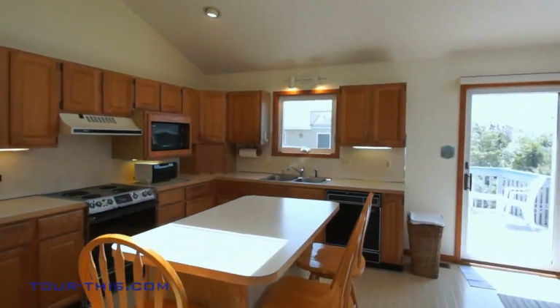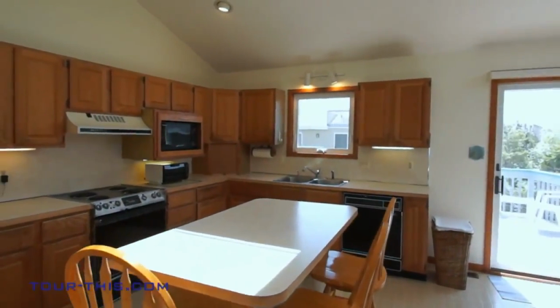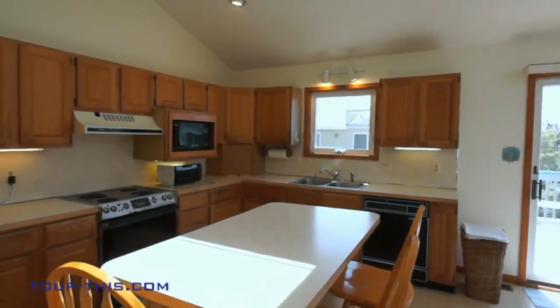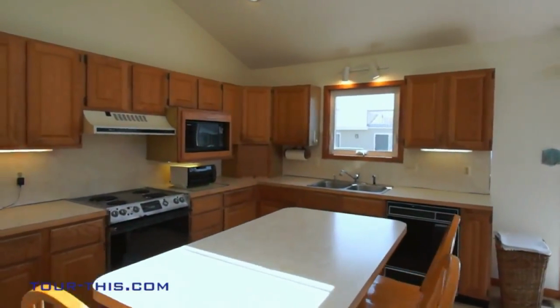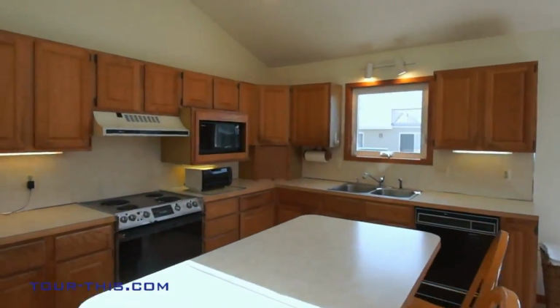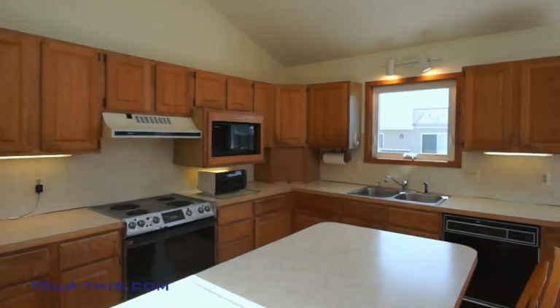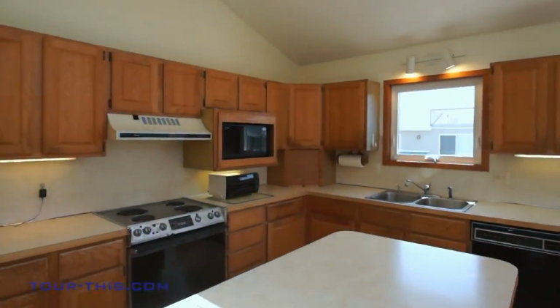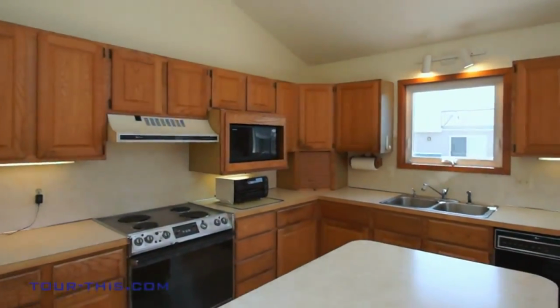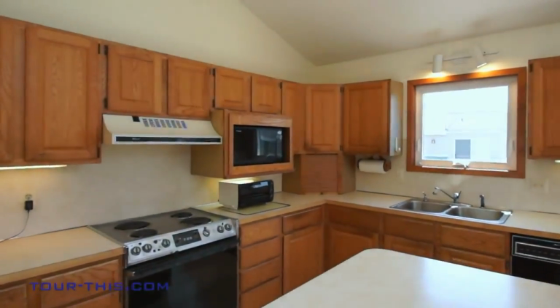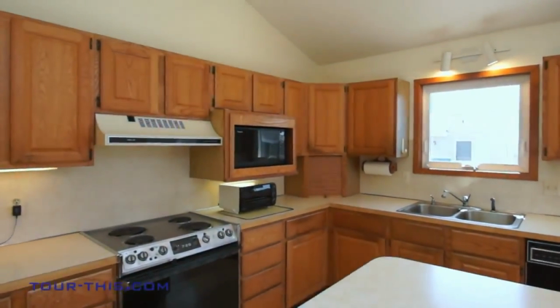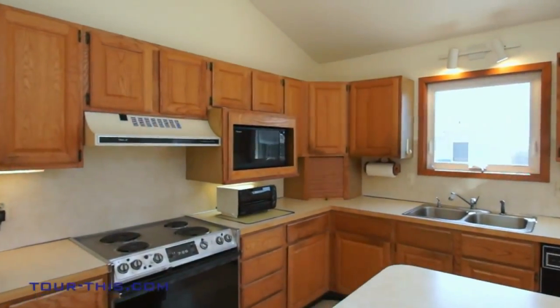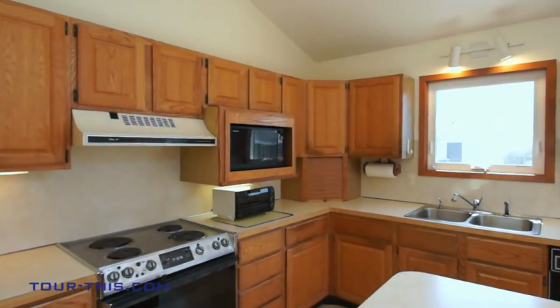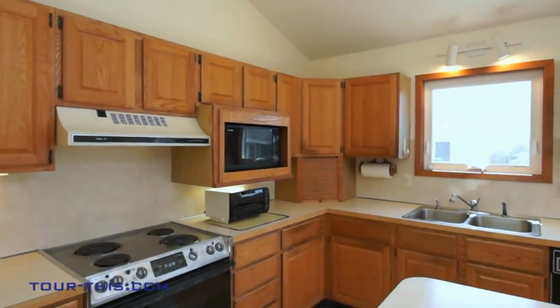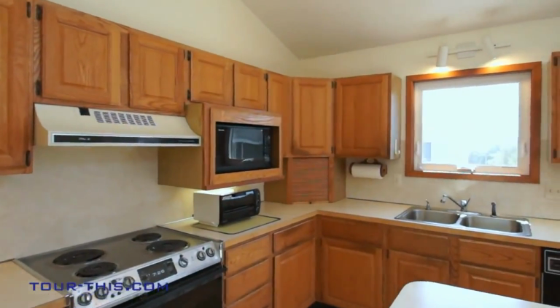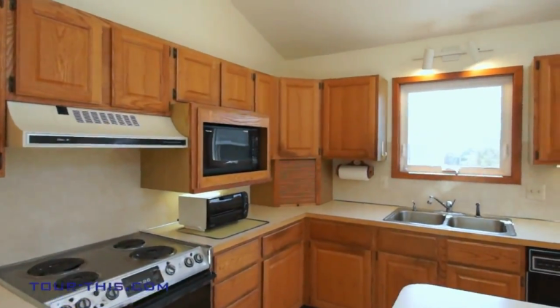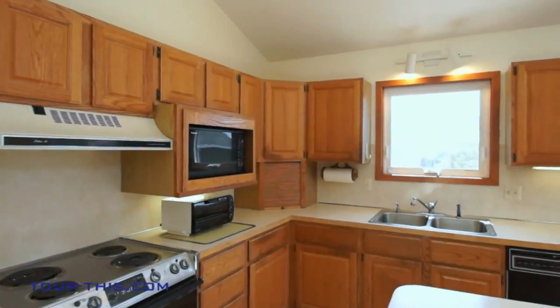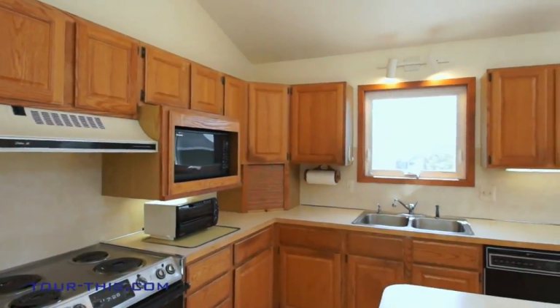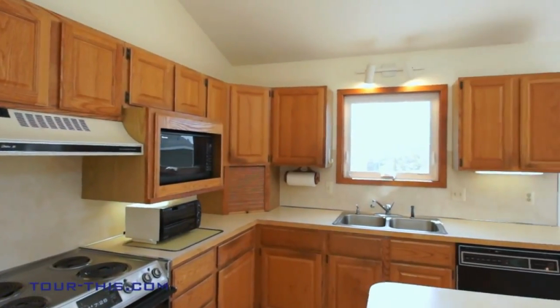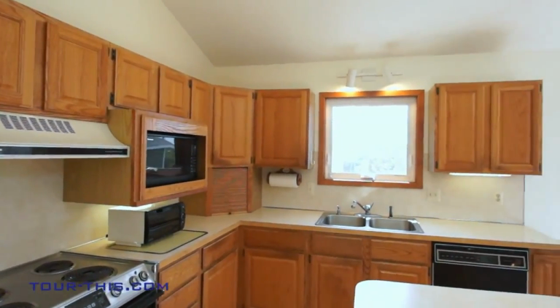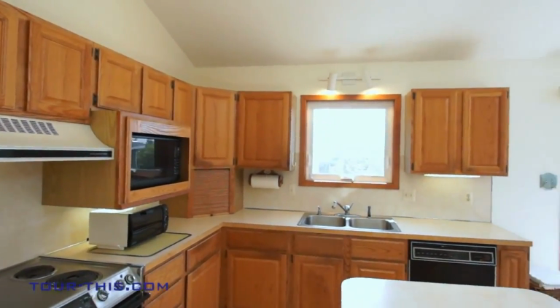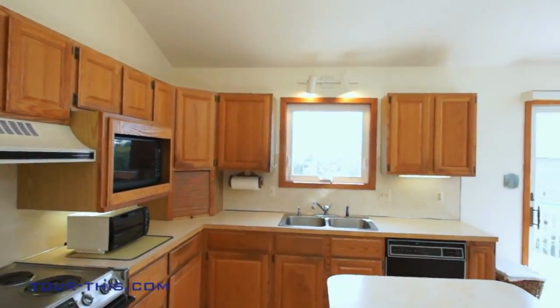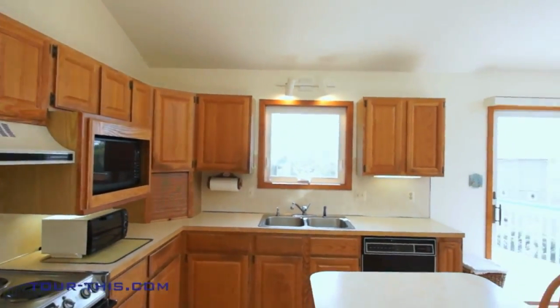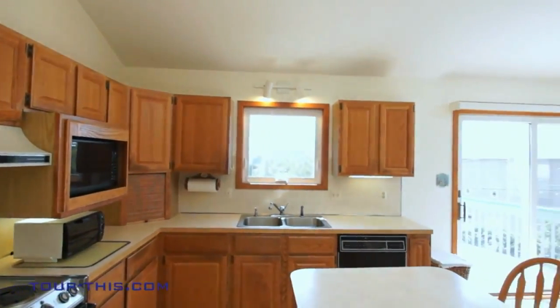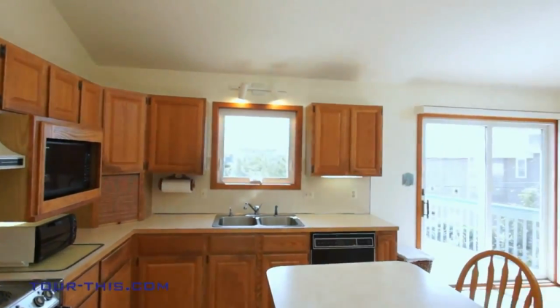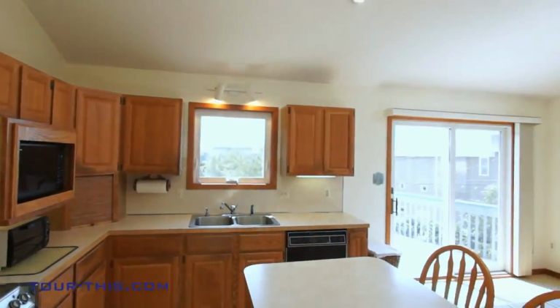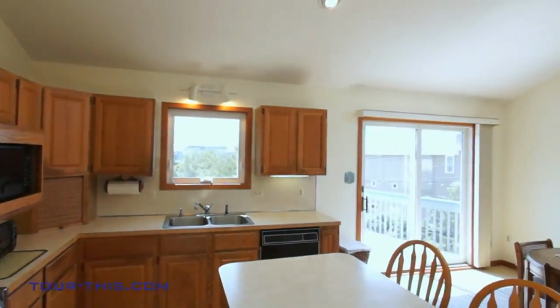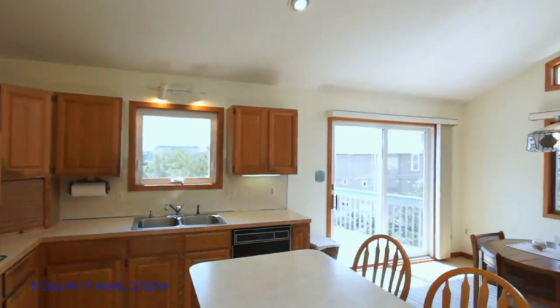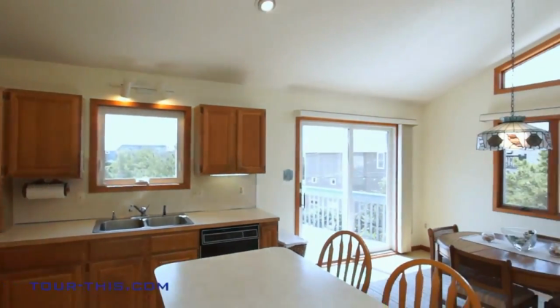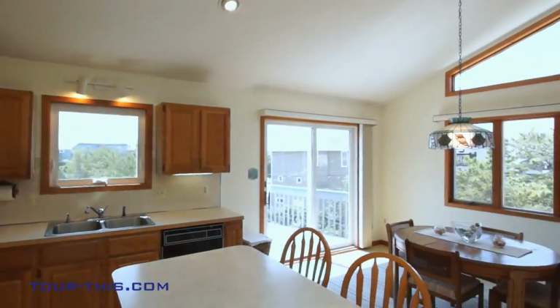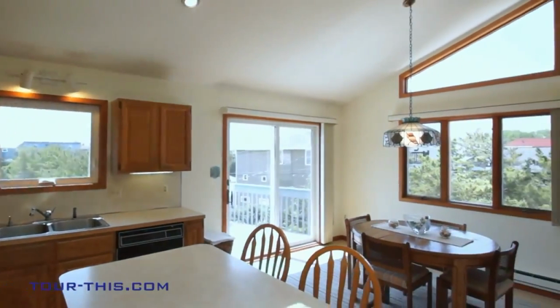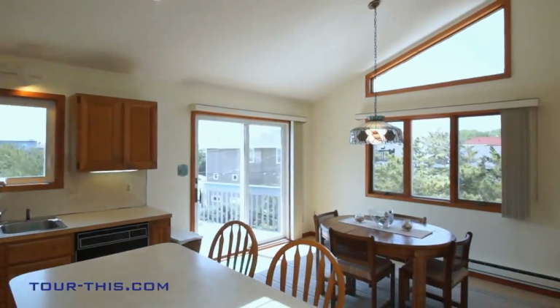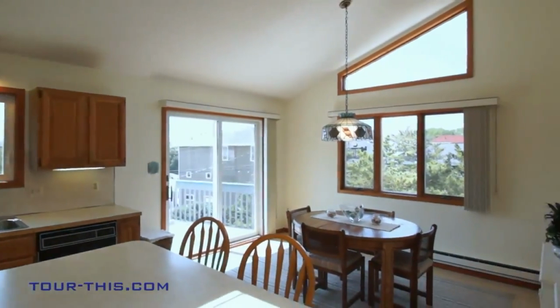Designed for people who like to cook and entertain at the same time, this well-appointed kitchen features a convenient center island with ample cabinetry for storage and counter space.